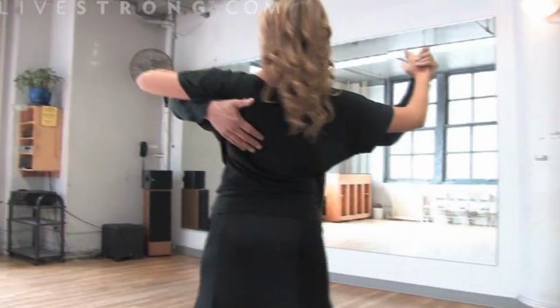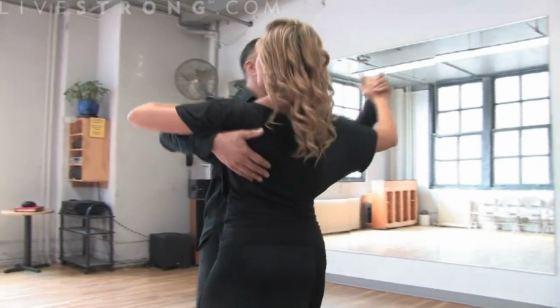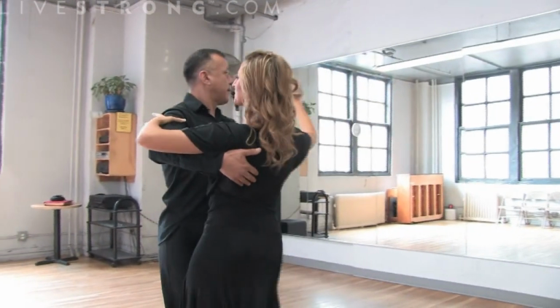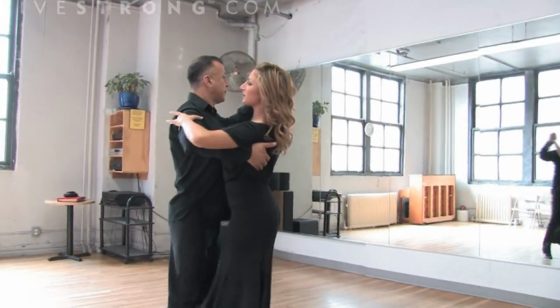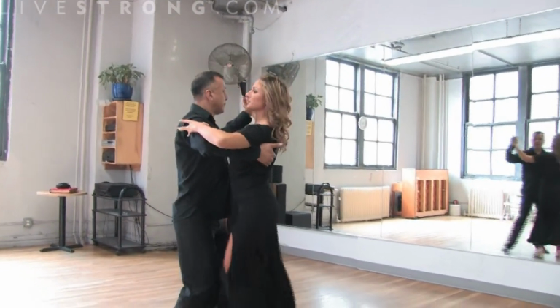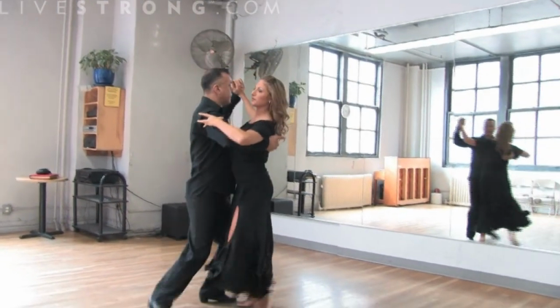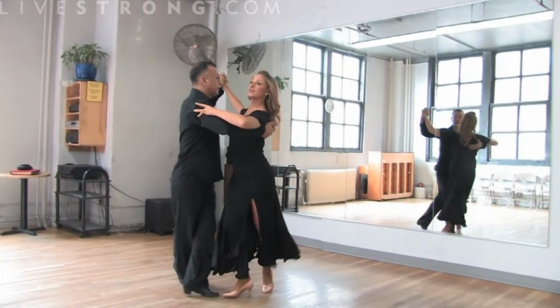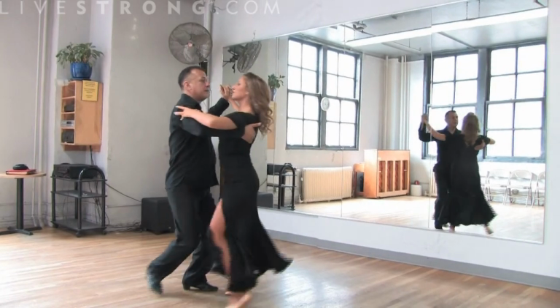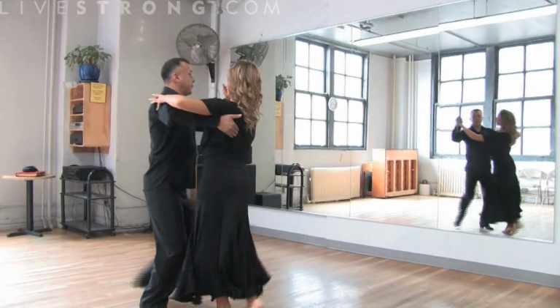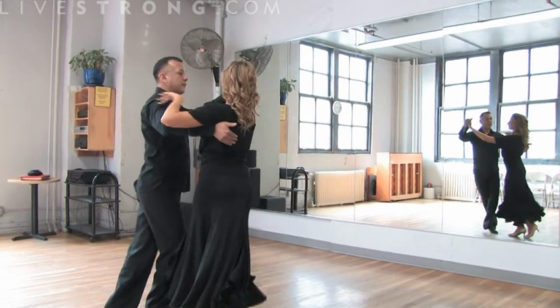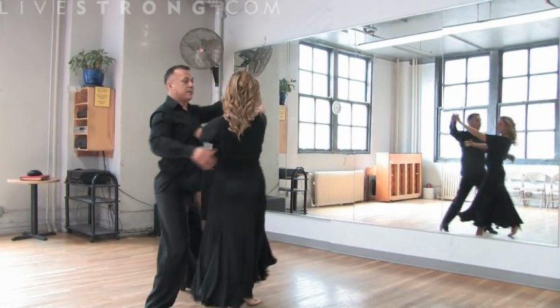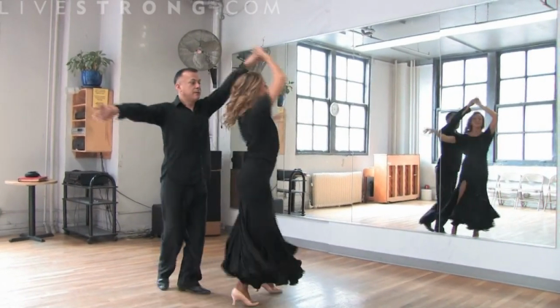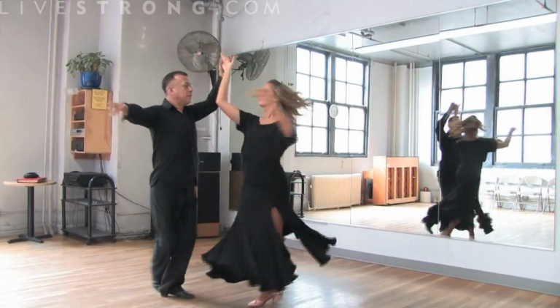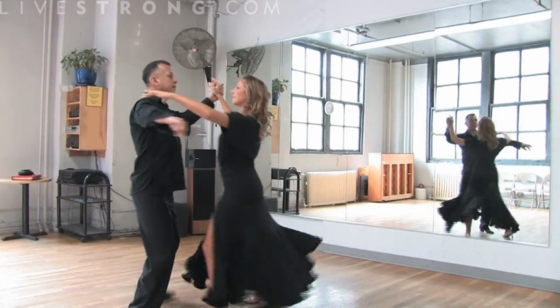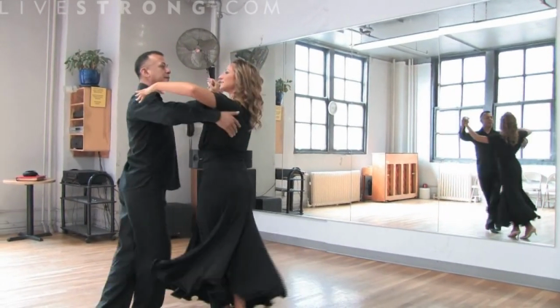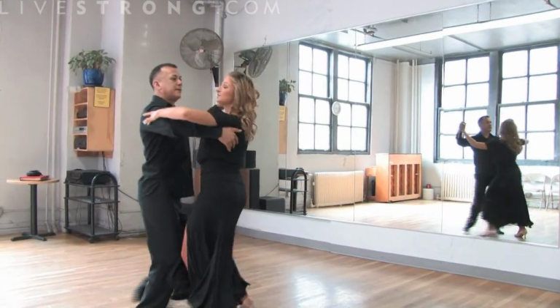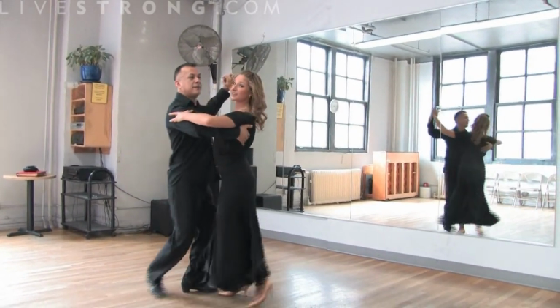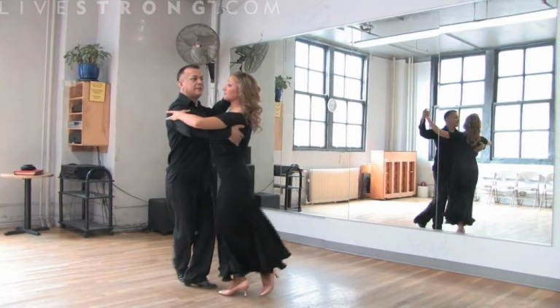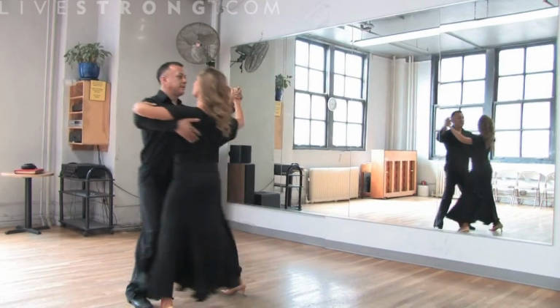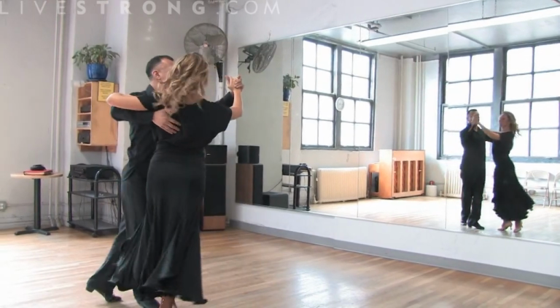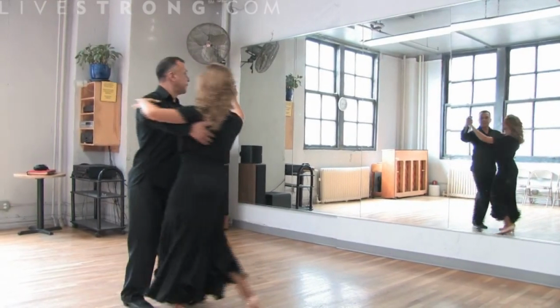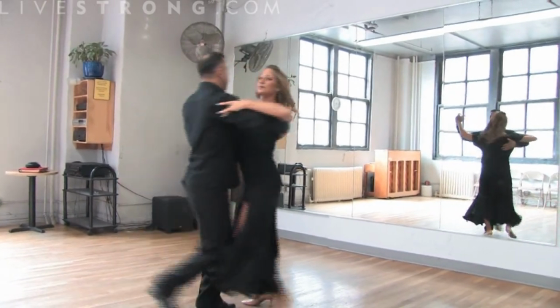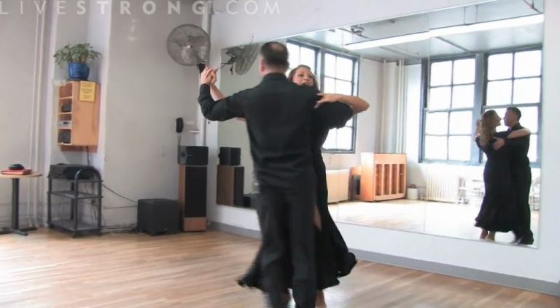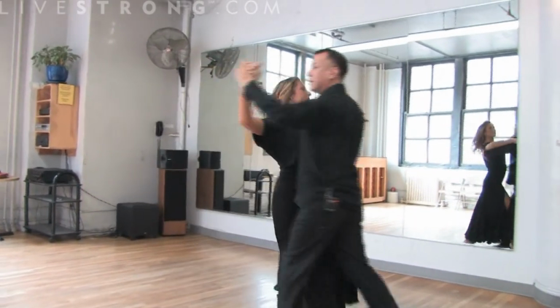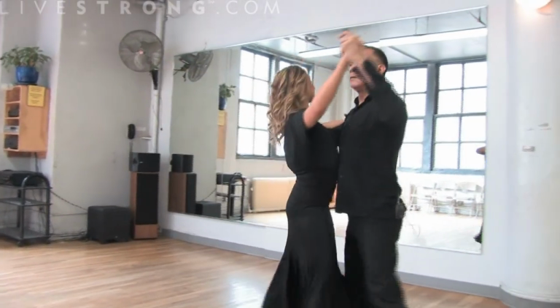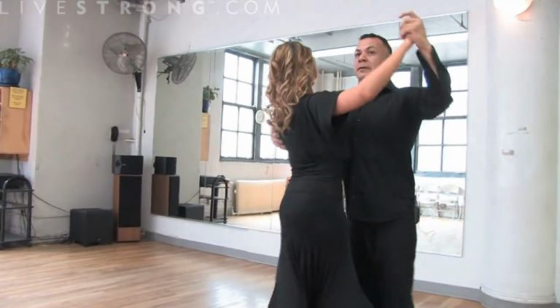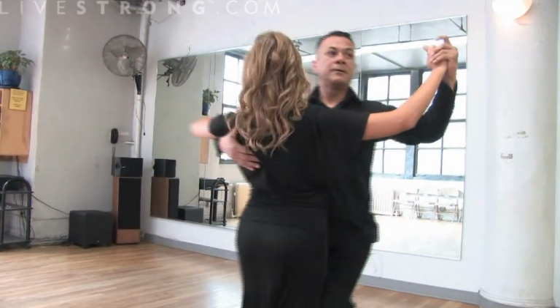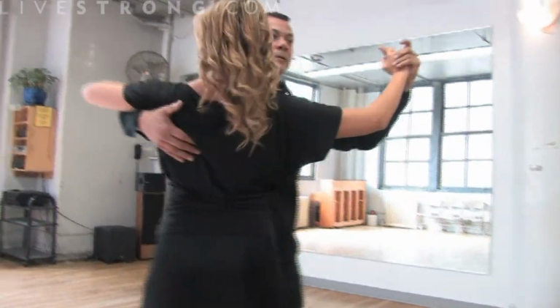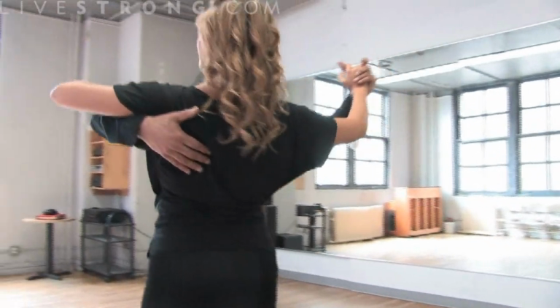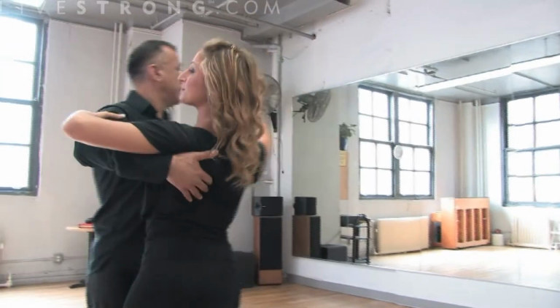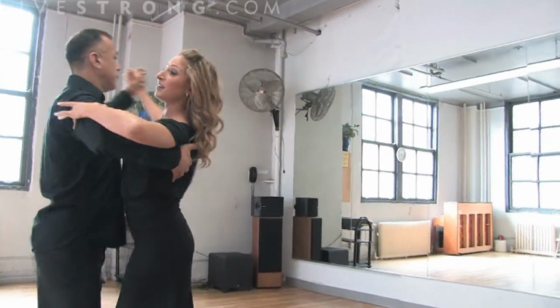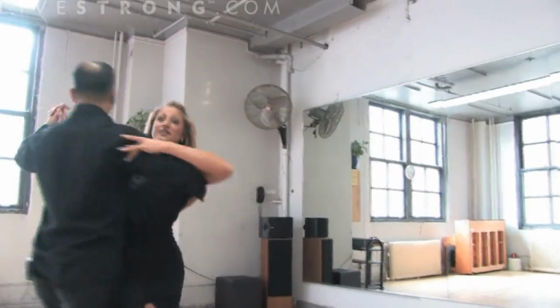So as we're doing this, we're also going to show you an underarm turn for the woman. And as you can see, this is much faster than the regular waltz. The tempo is much faster, so the increase in heart rate is much higher as we're dancing.